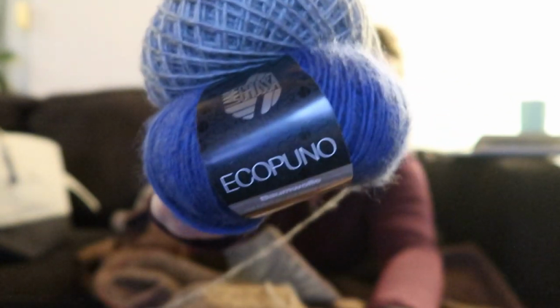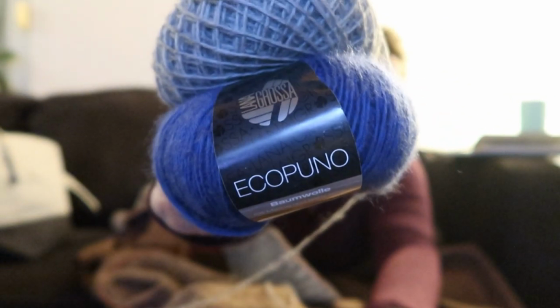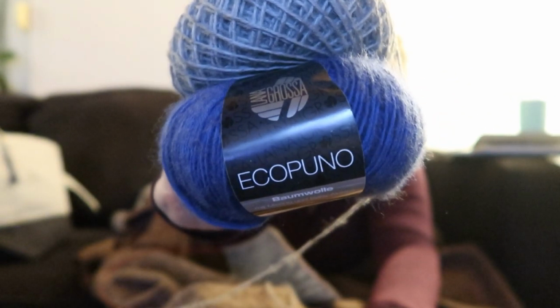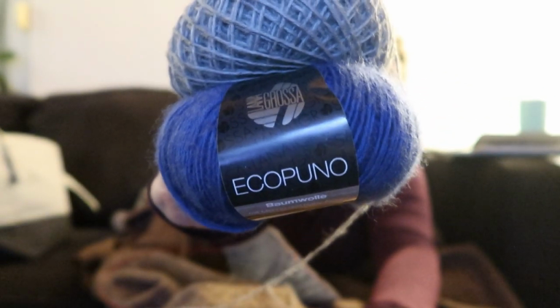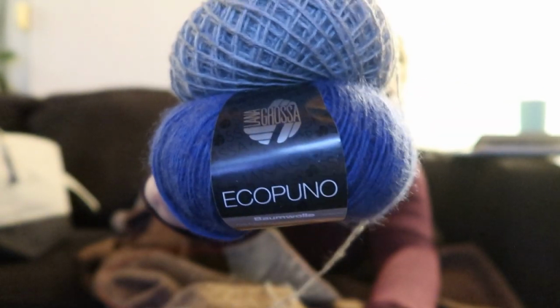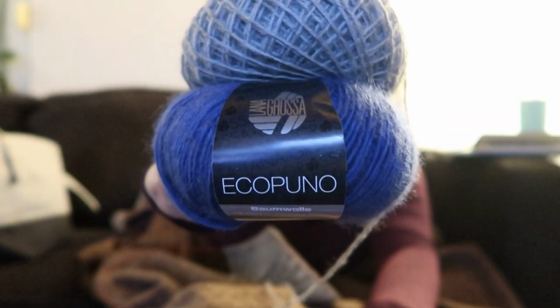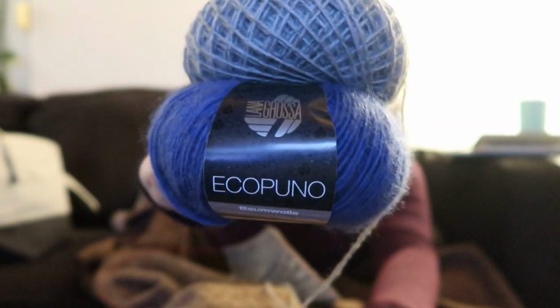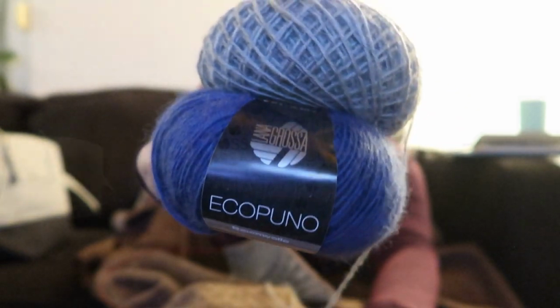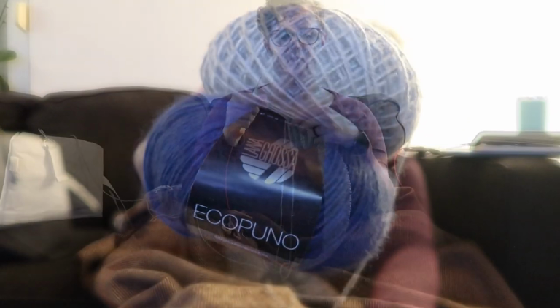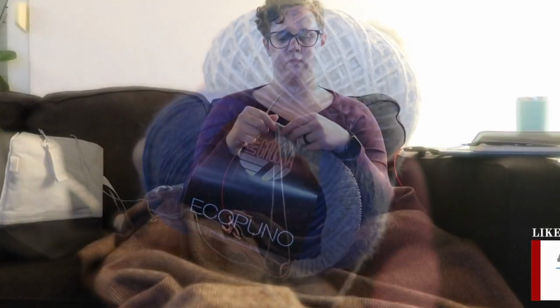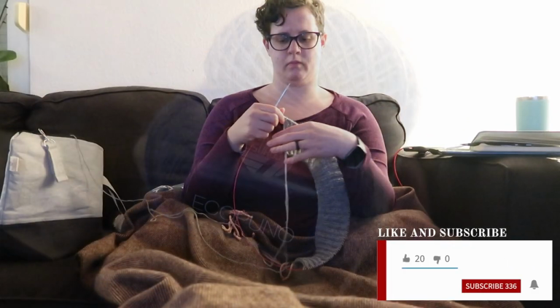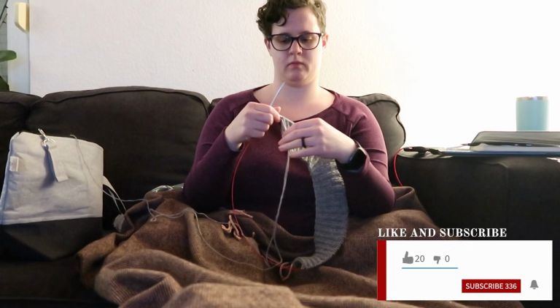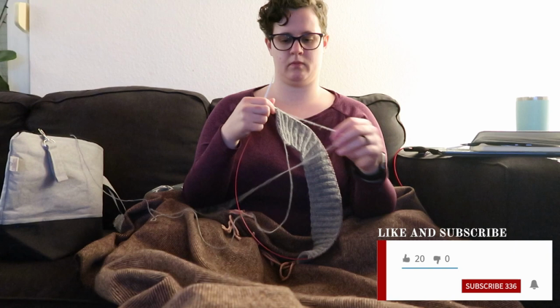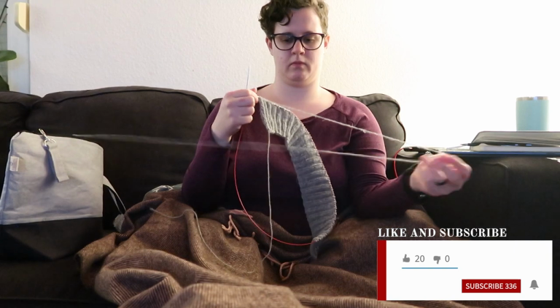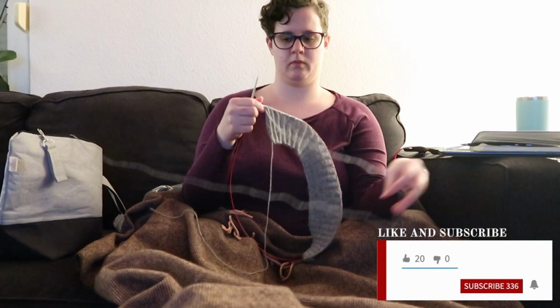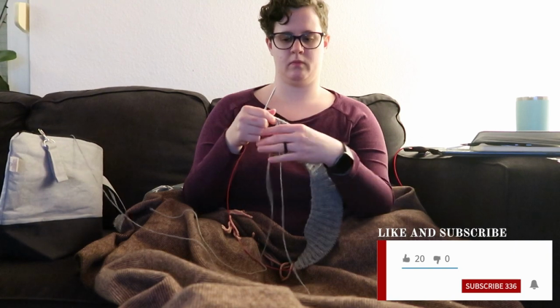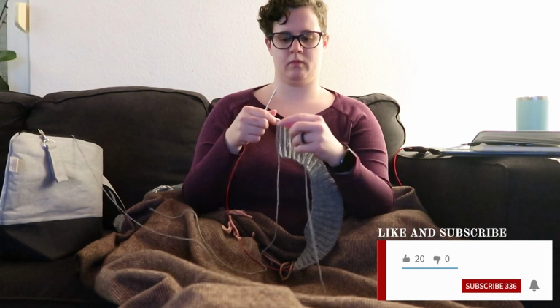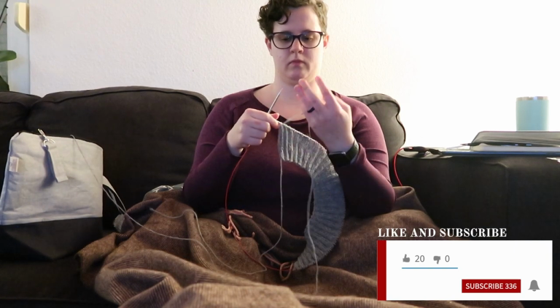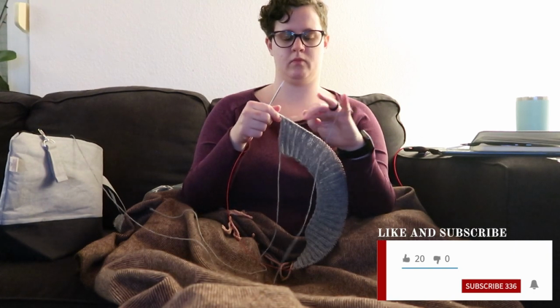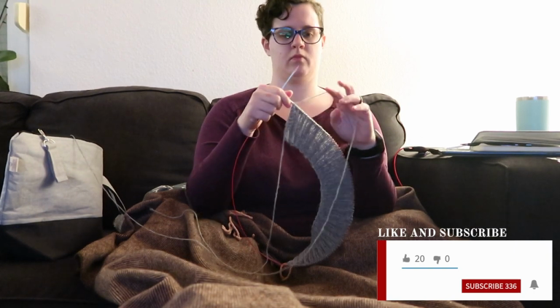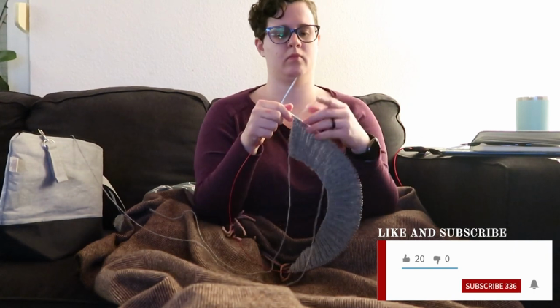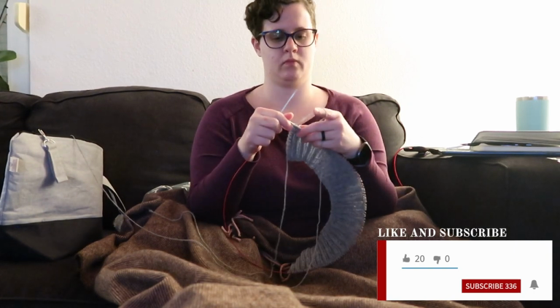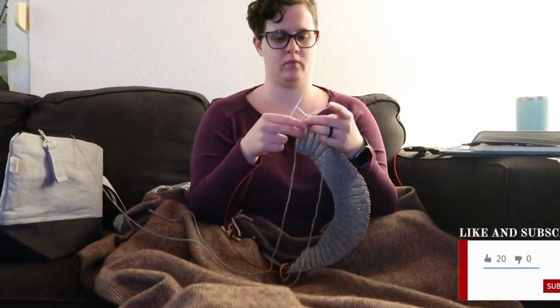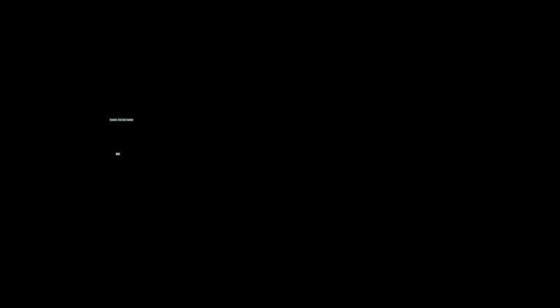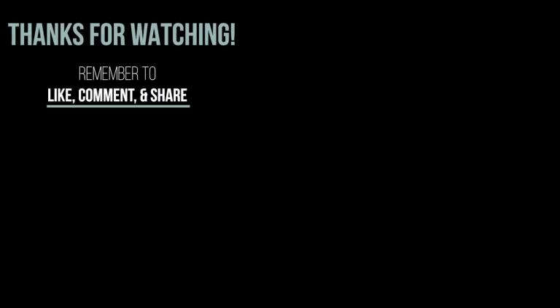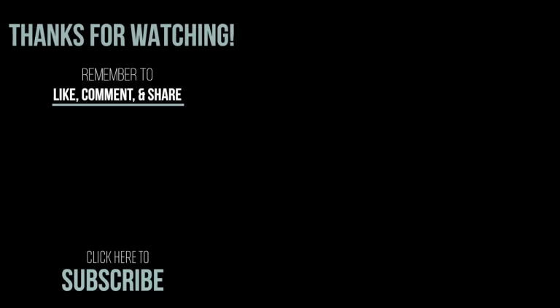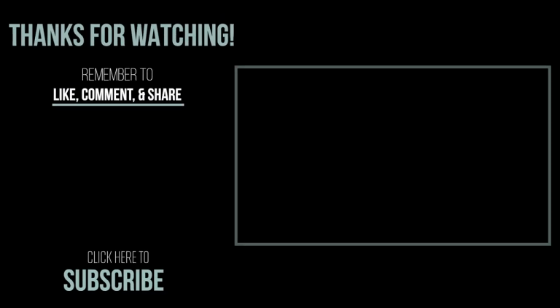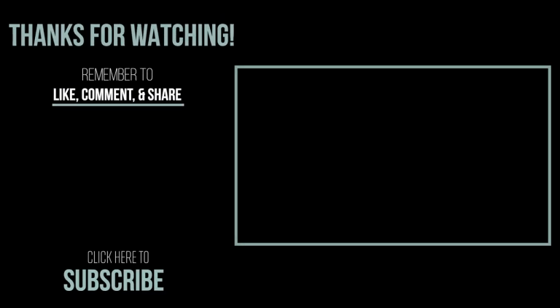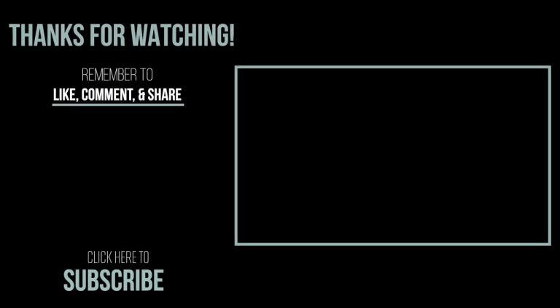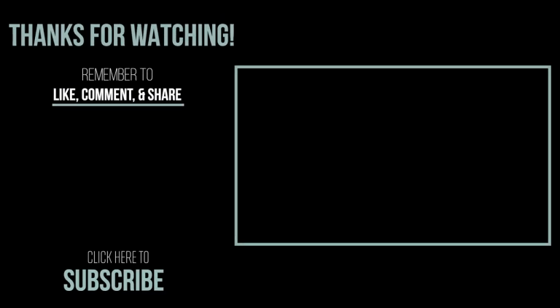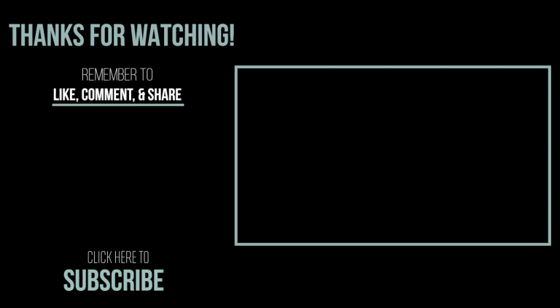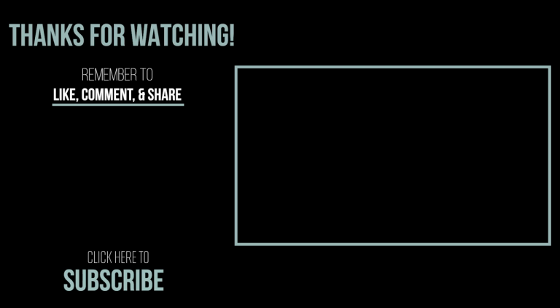So again, thank you guys so much for watching. I hope you can put a little bit of love into every stitch, and I'll see you guys again very soon. Thank you.